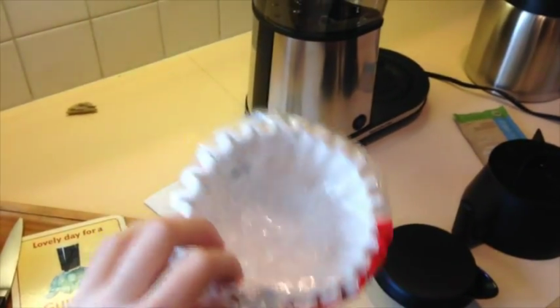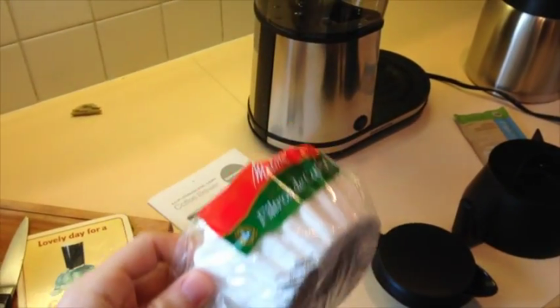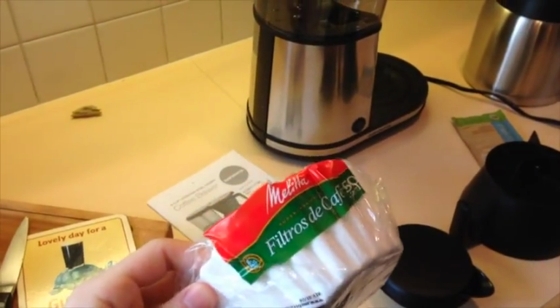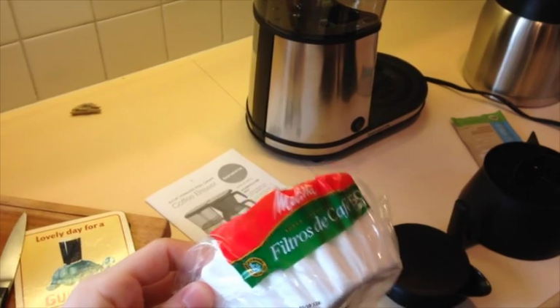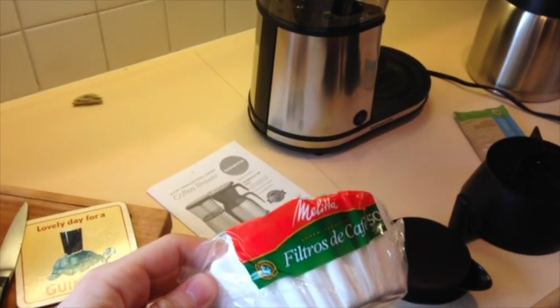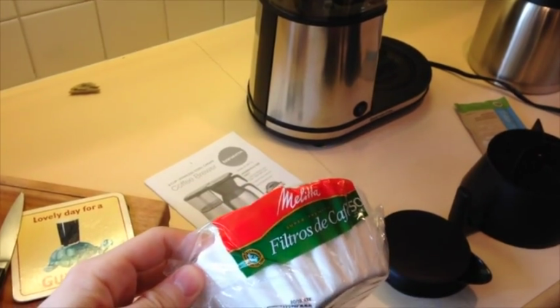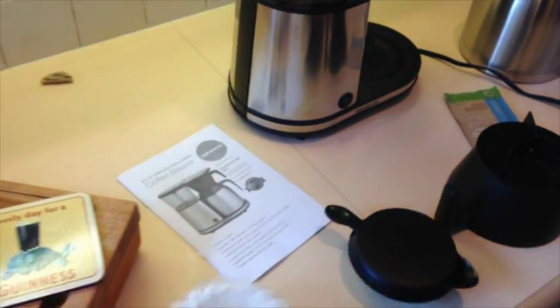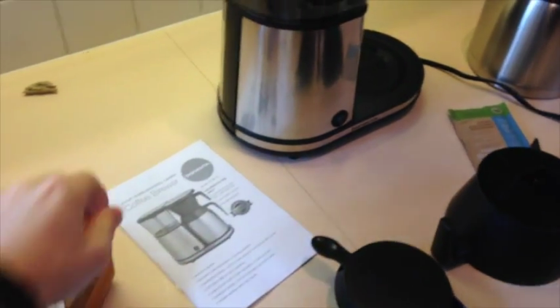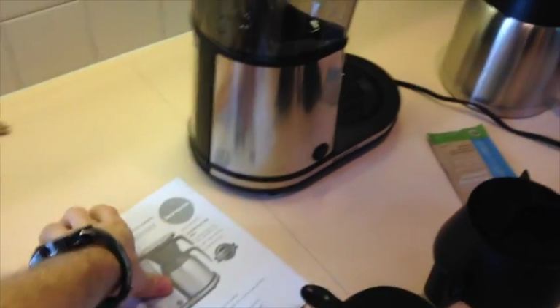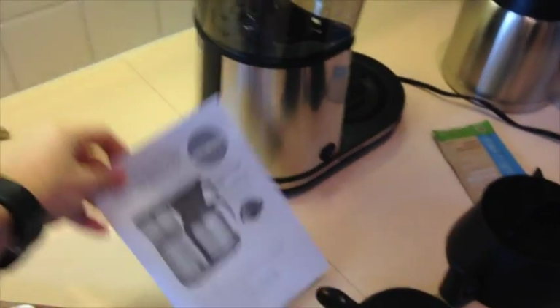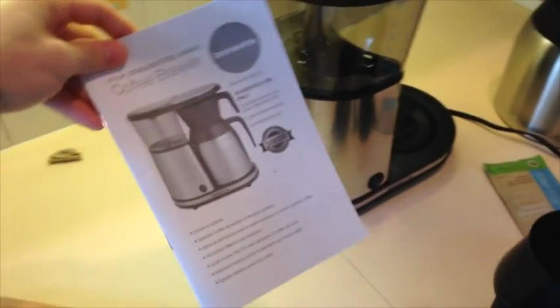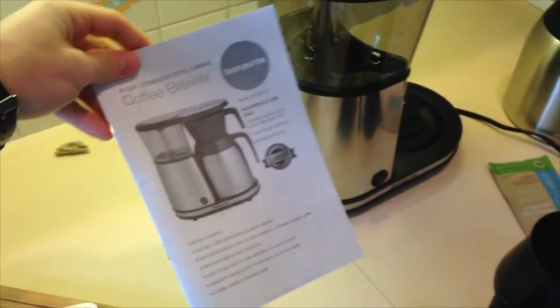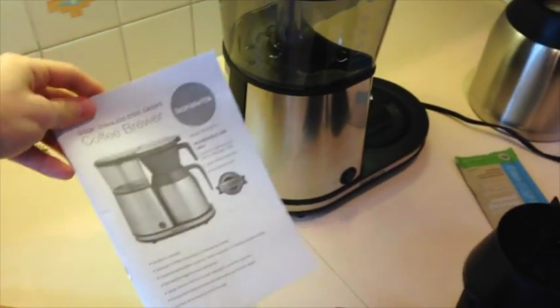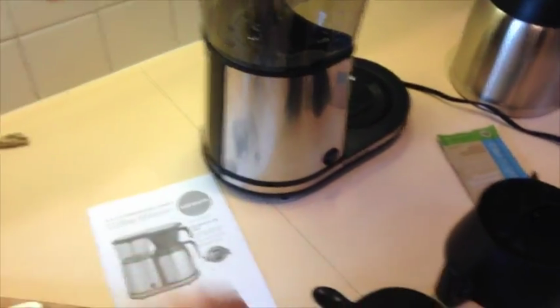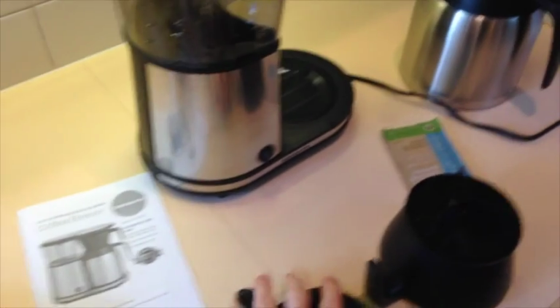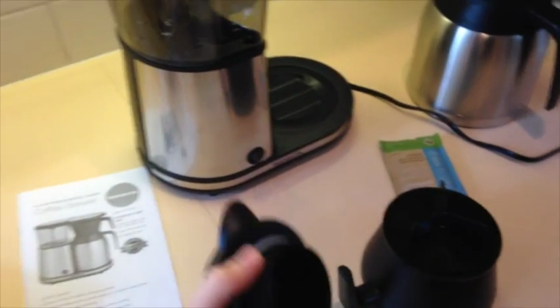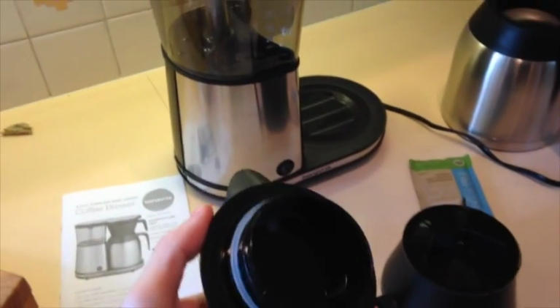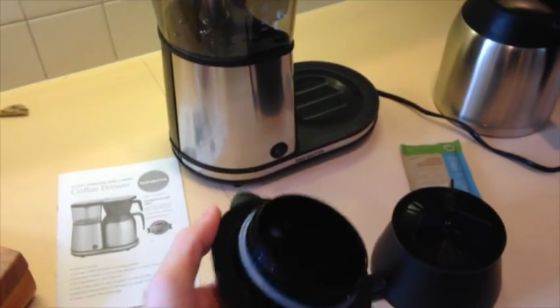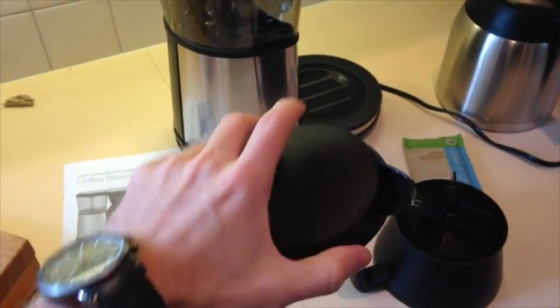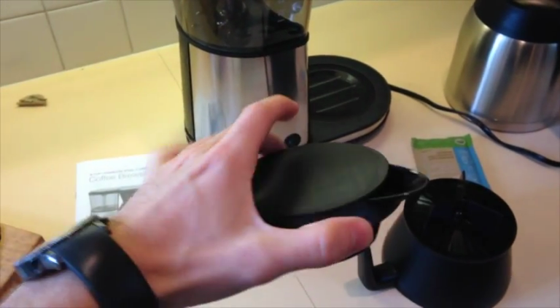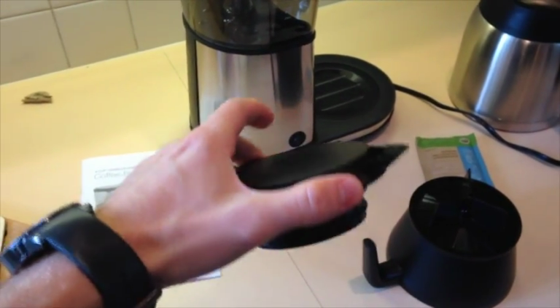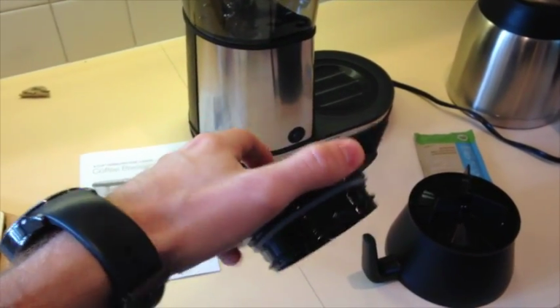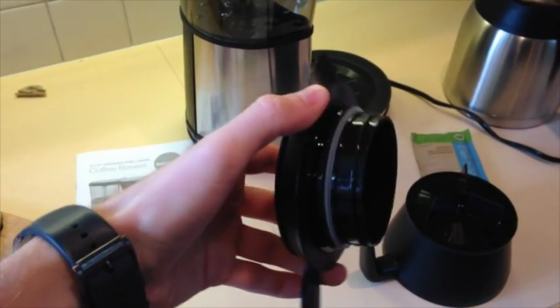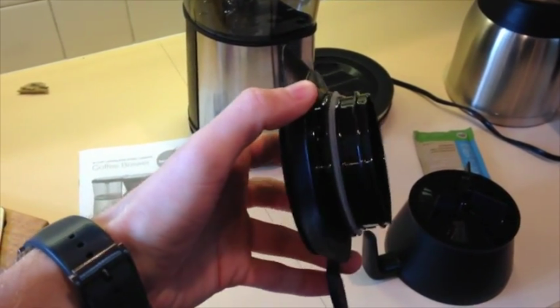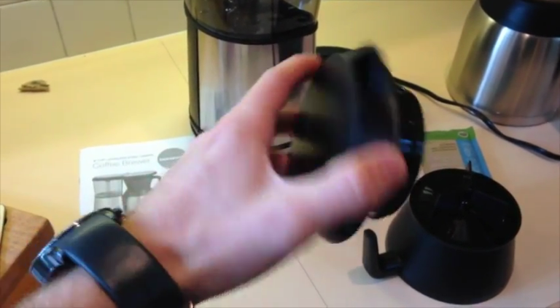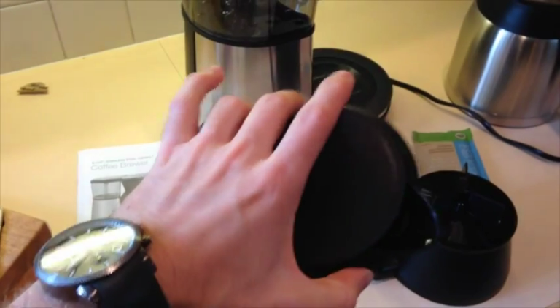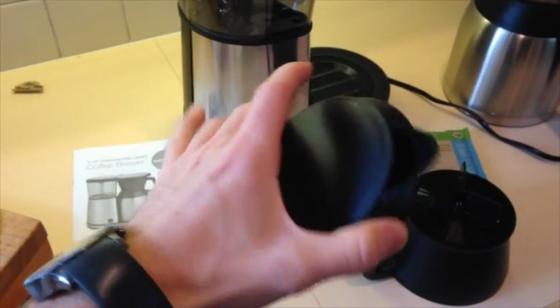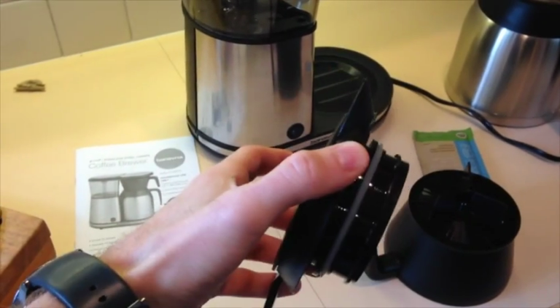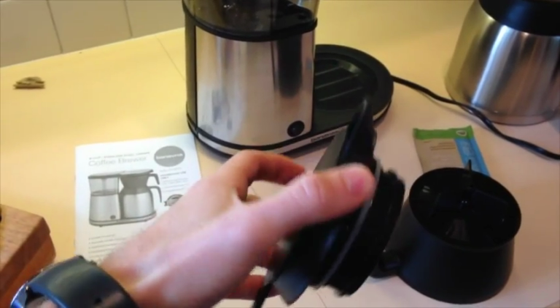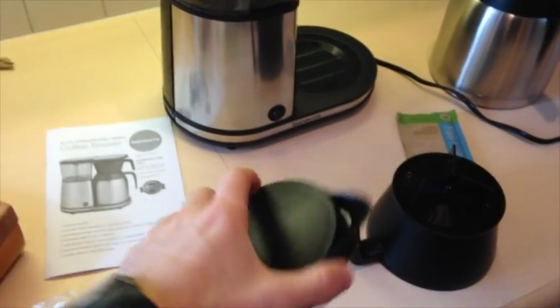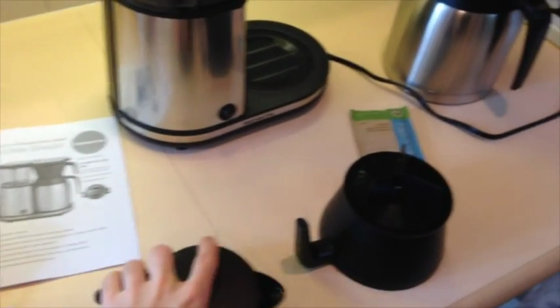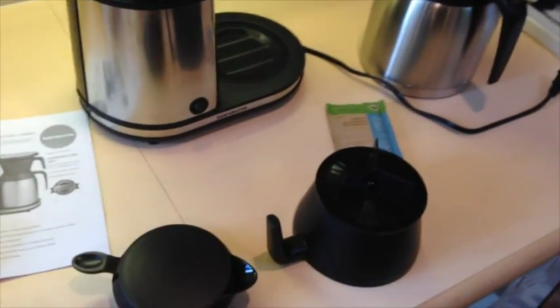So it comes with some paper filters, a Lidibrand, and obviously an instruction manual. This is the lid to the carafe — it looks a little bit different from the older model, and I'll show you what that looks like in a separate video.